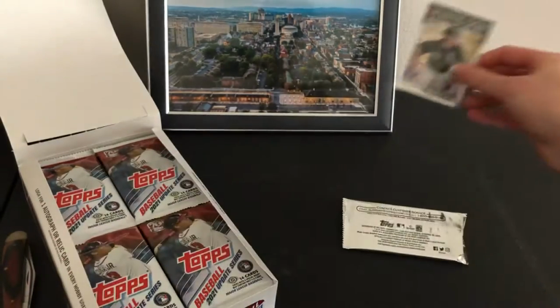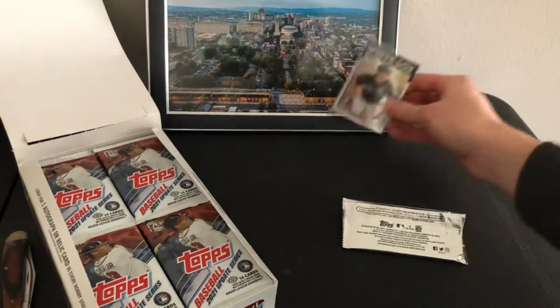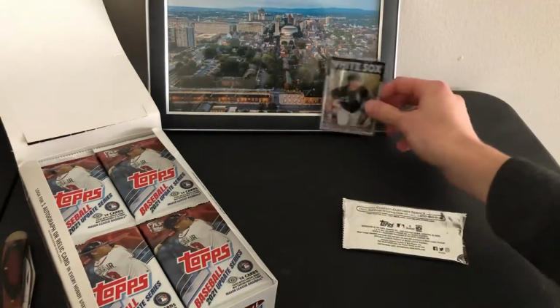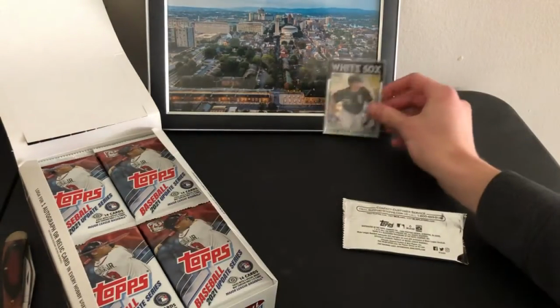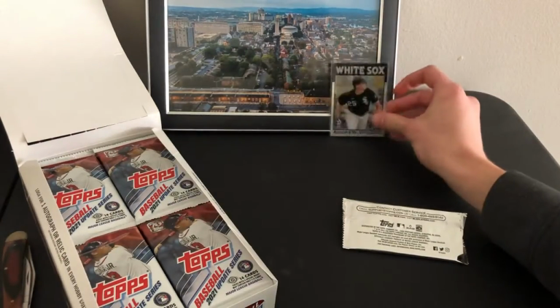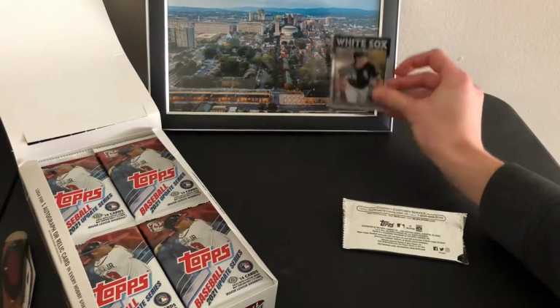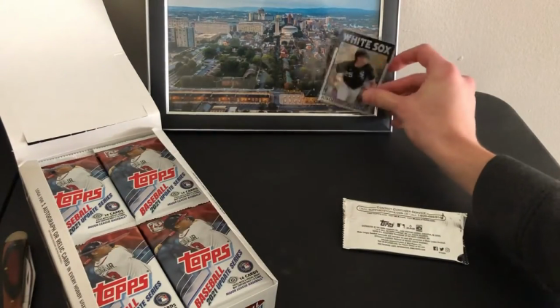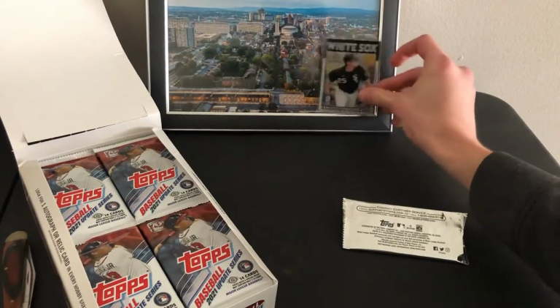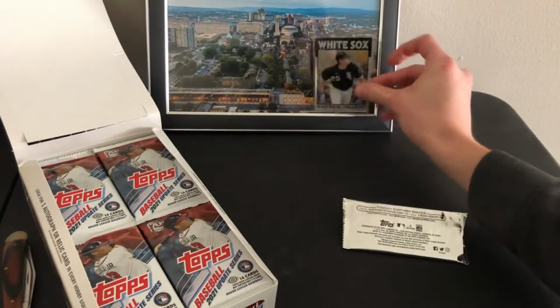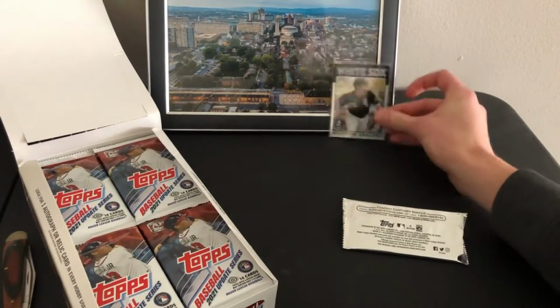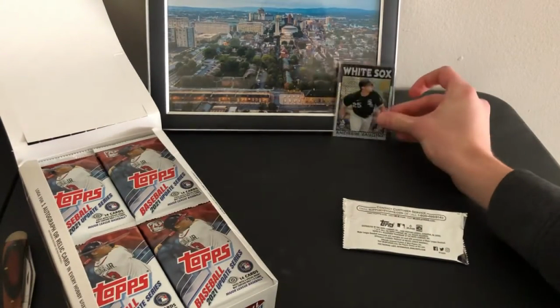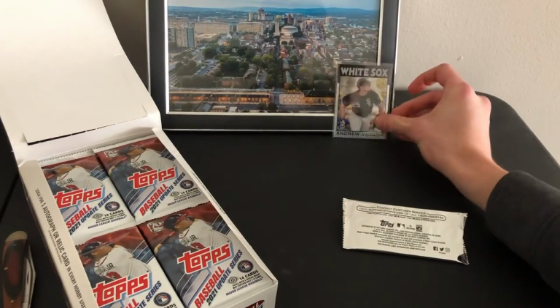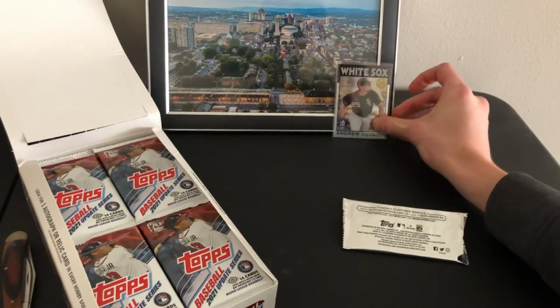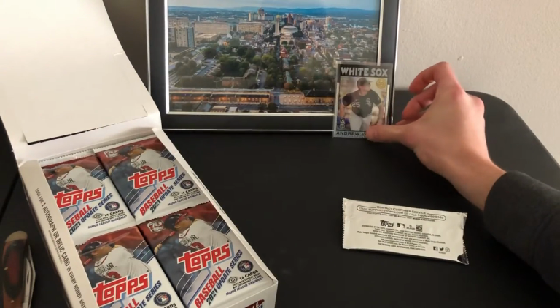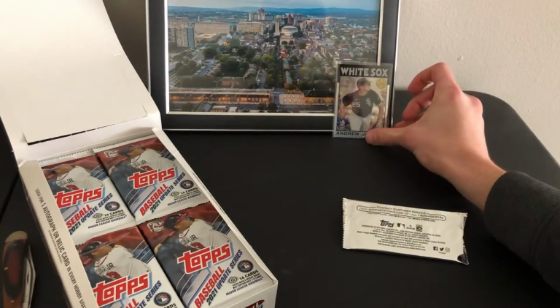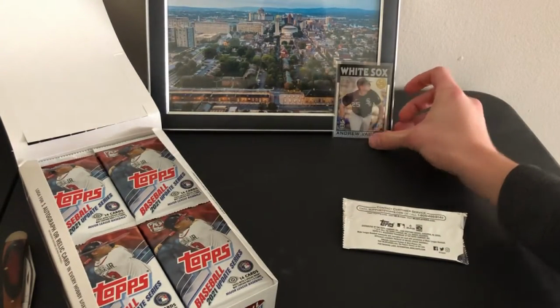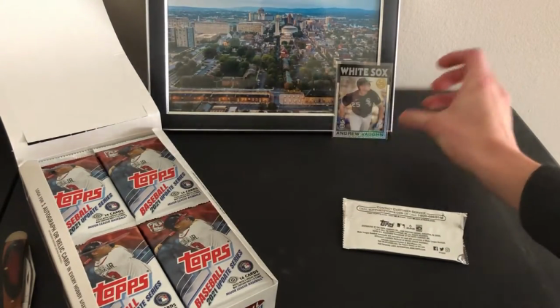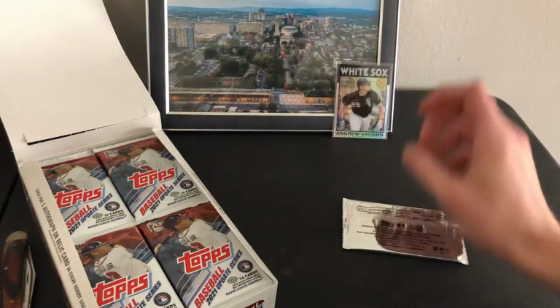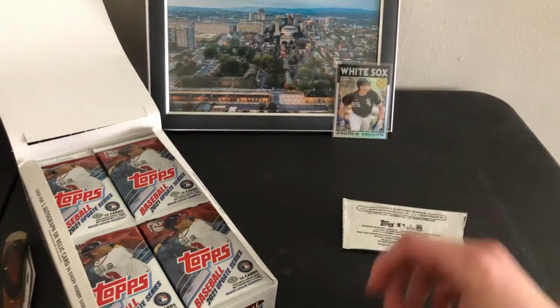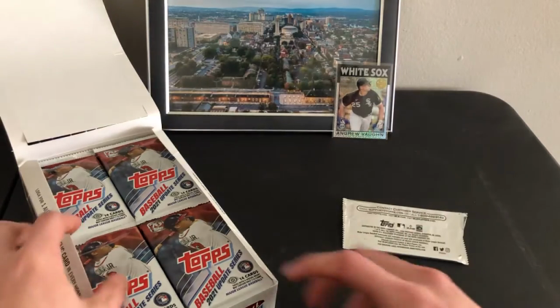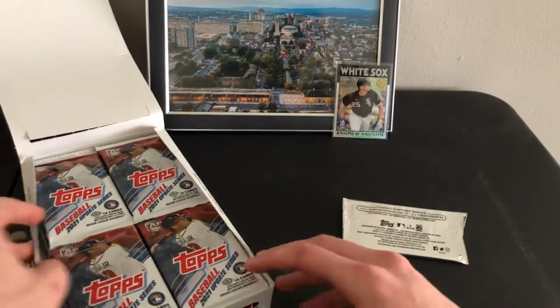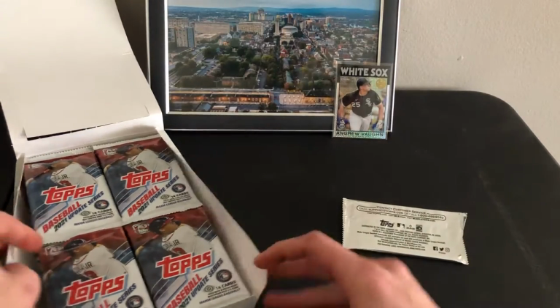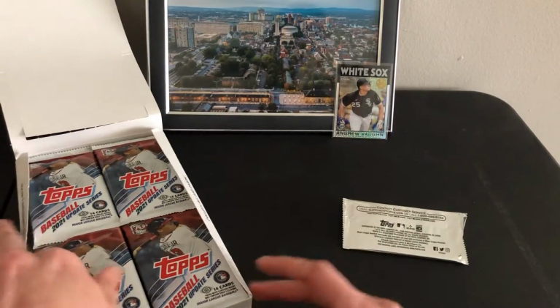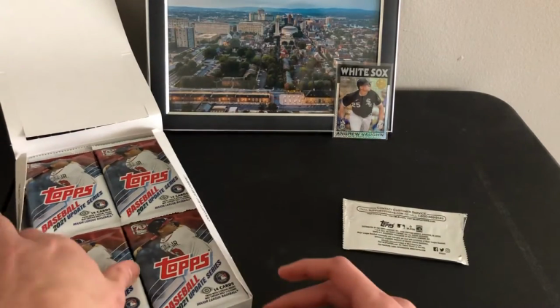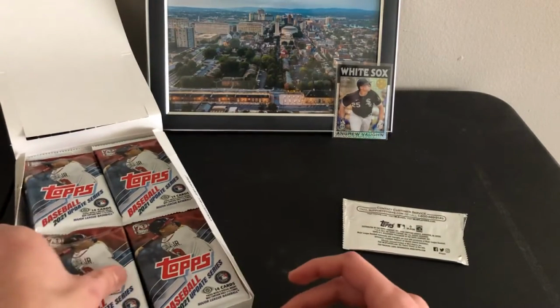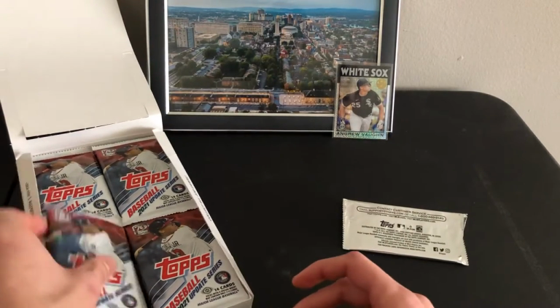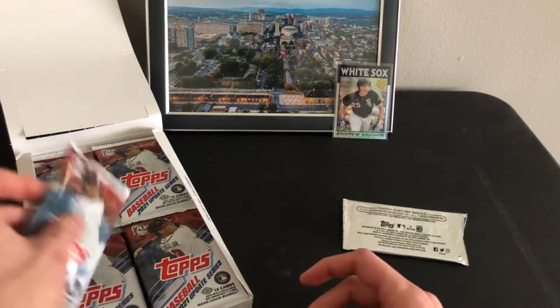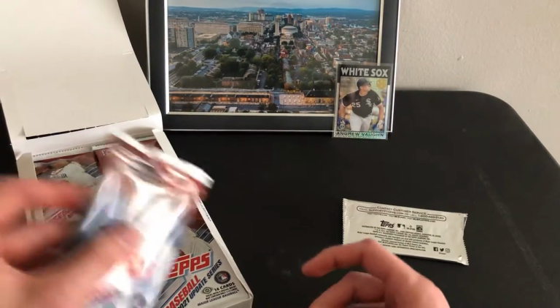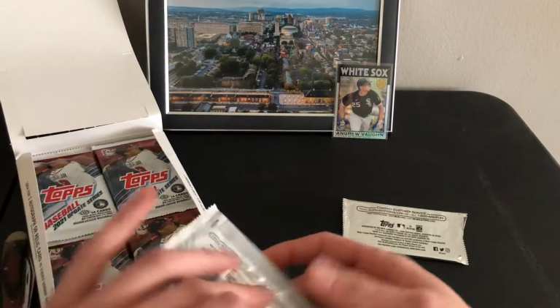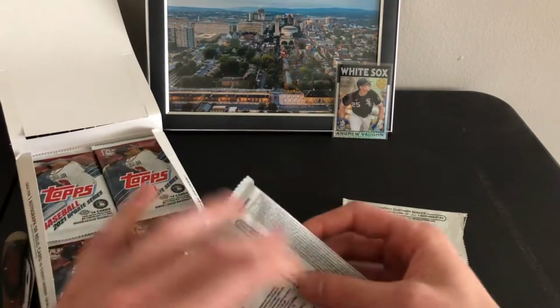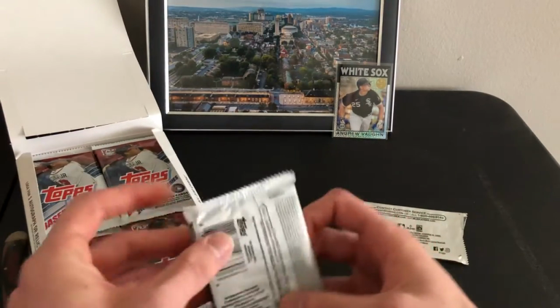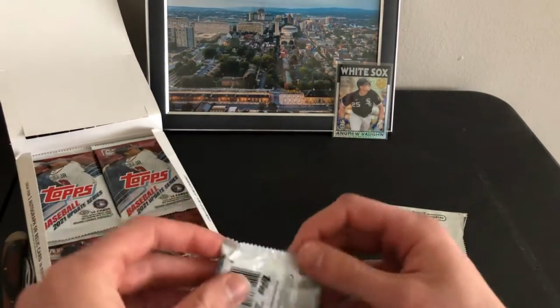Andrew Bond's probably the guy who's set up in the best situation of any of these rookies. Chicago's definitely a contender.